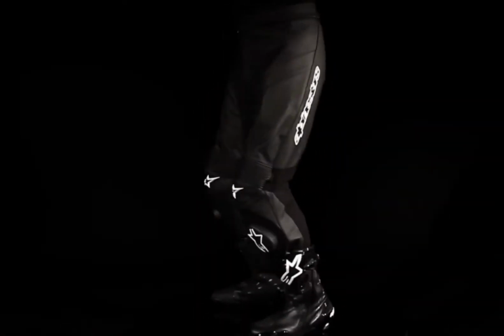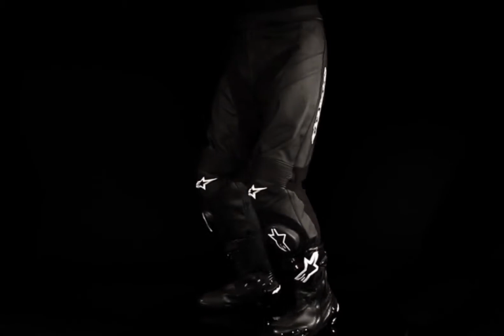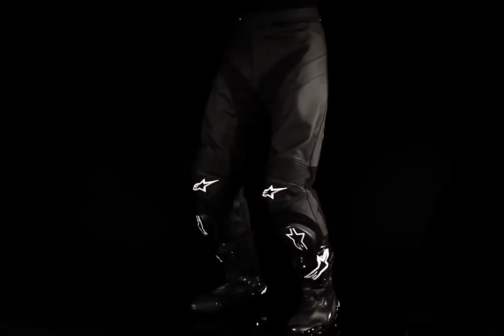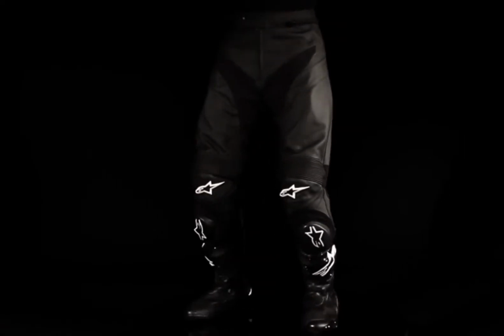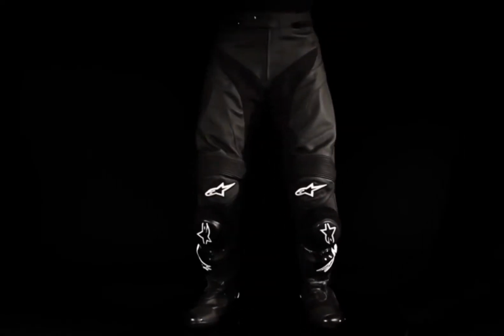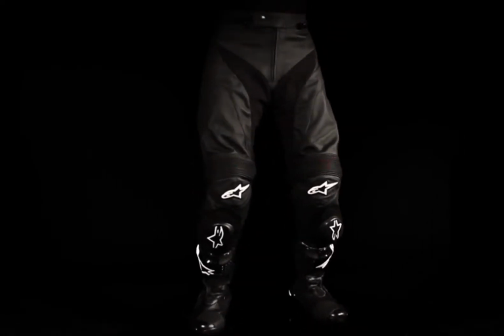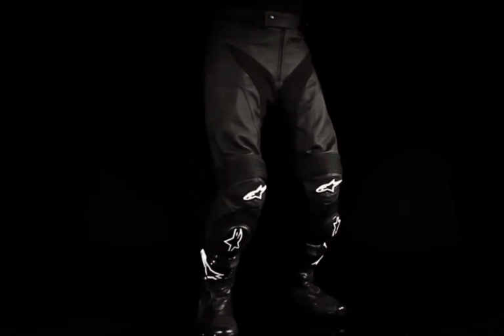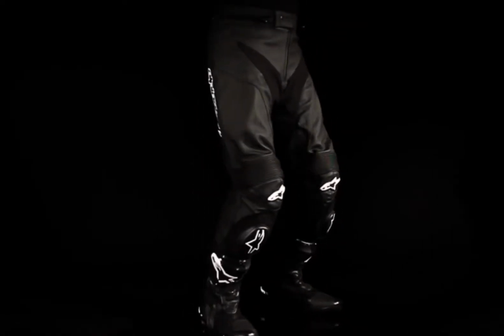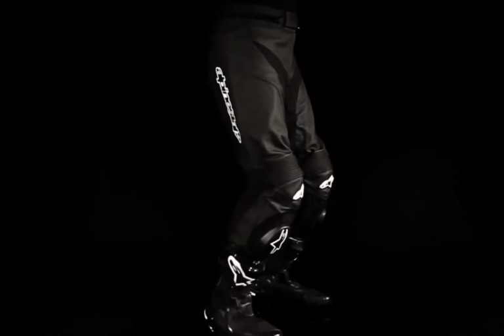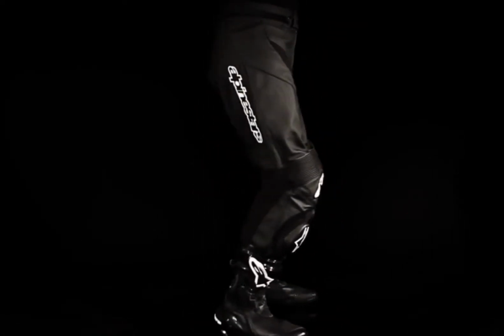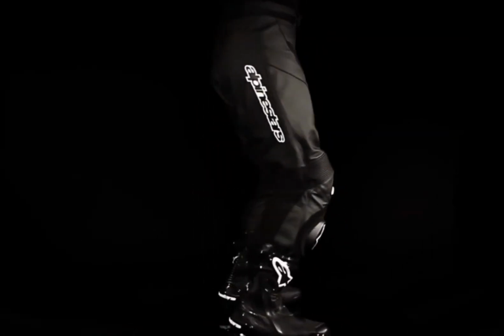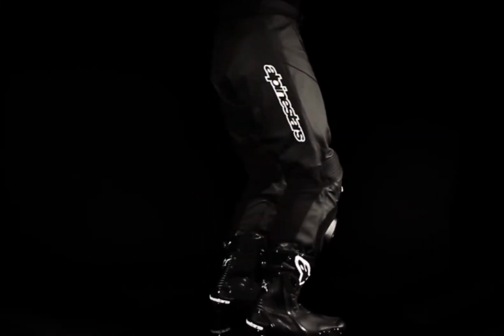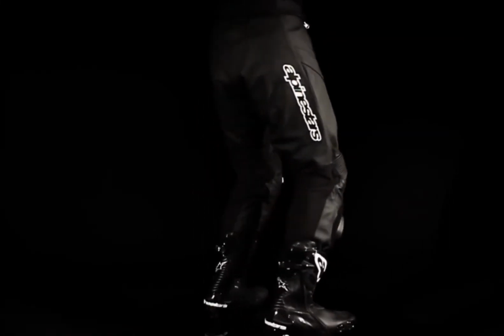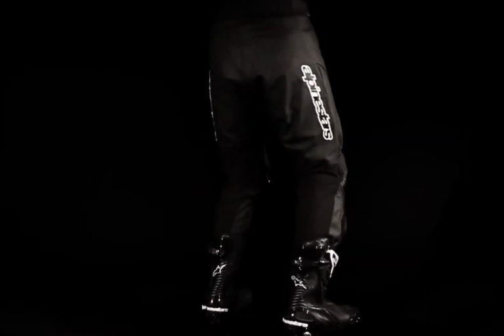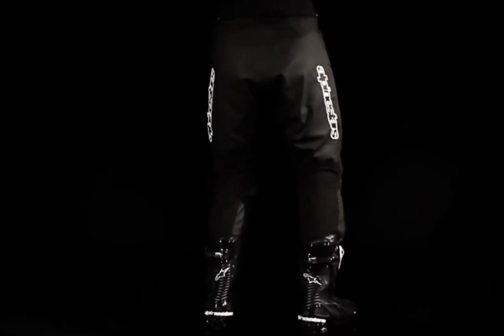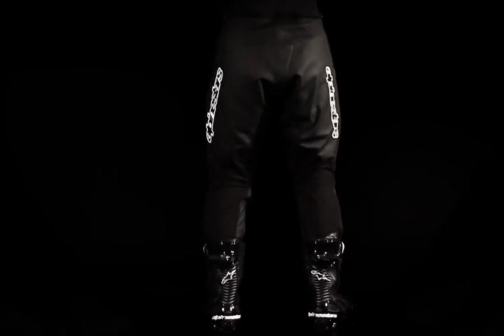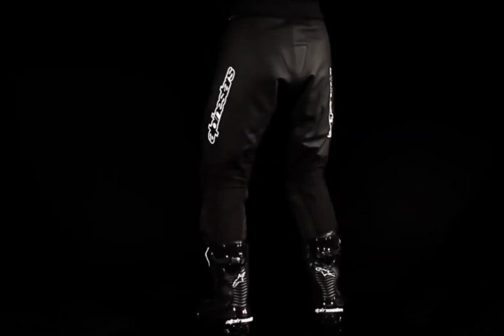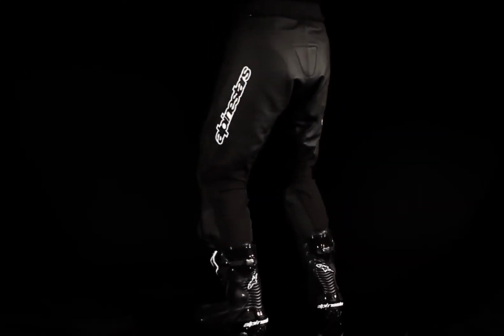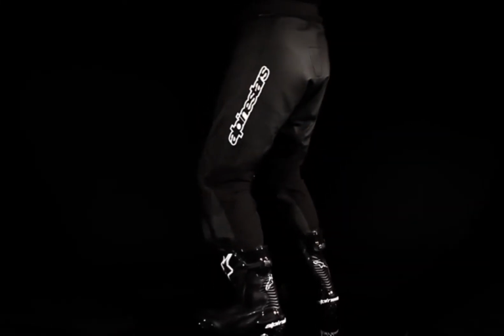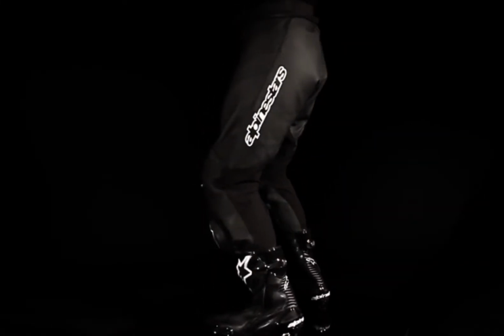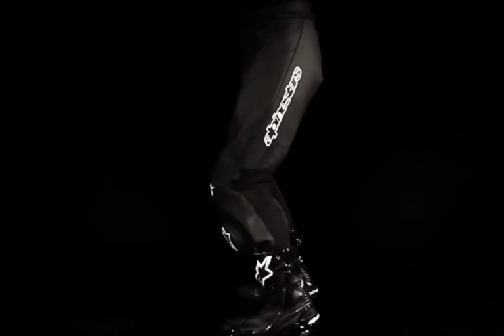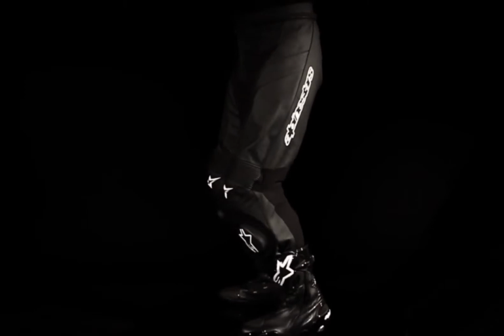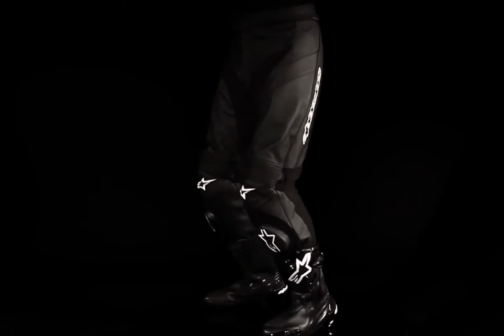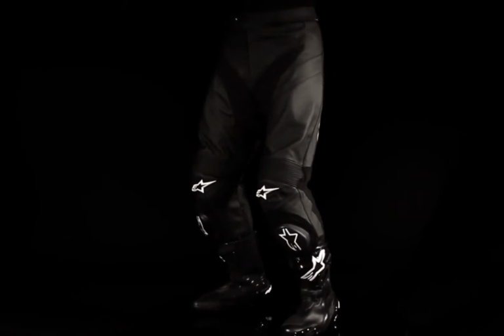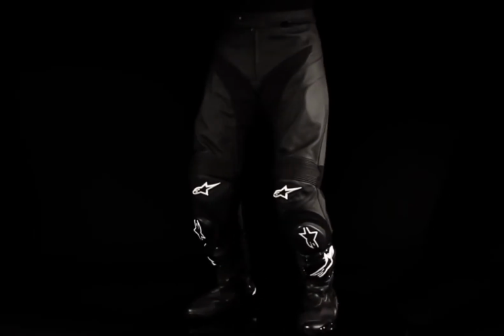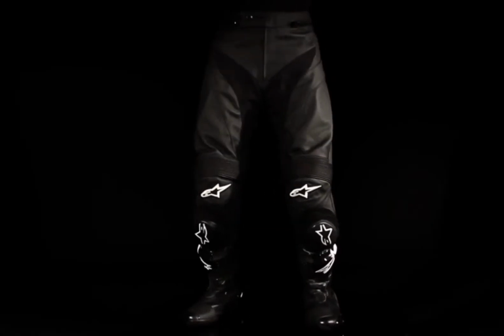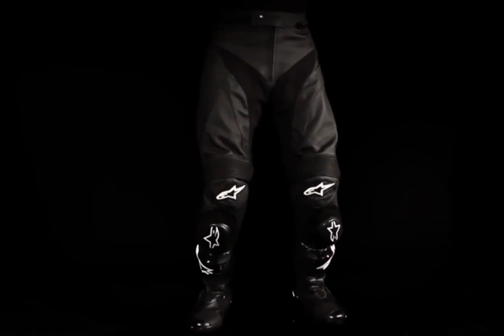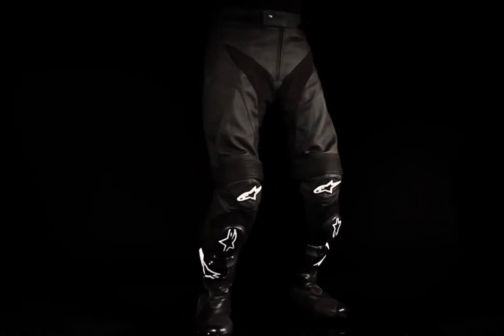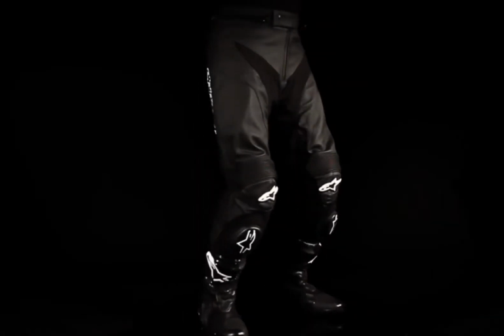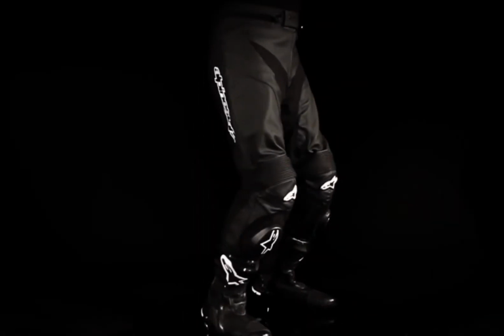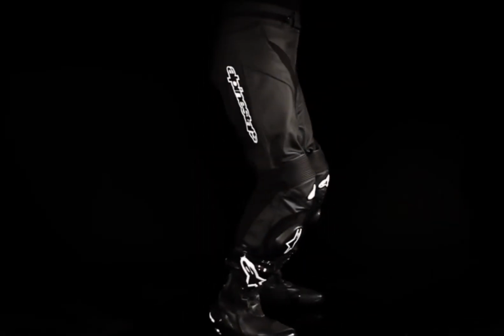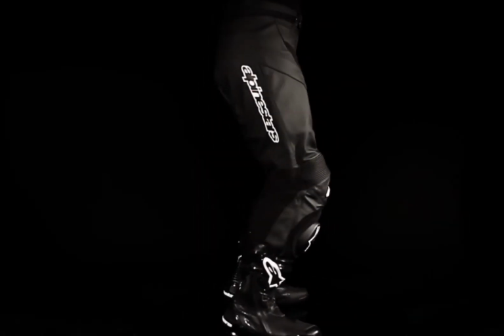The GP Plus Pants are available in sizes 44 to 60 European, in both a short and tall version, ensuring a size option for every rider.